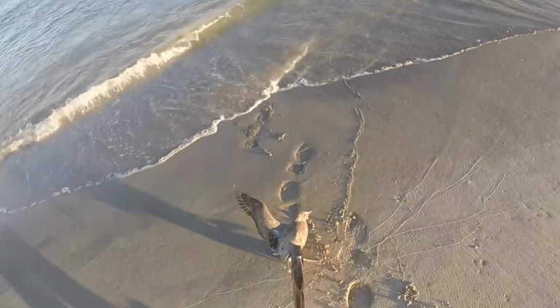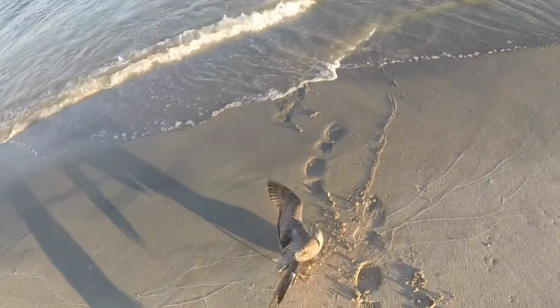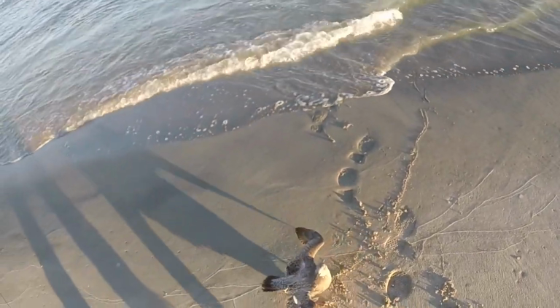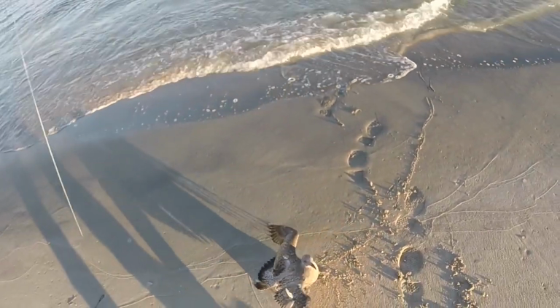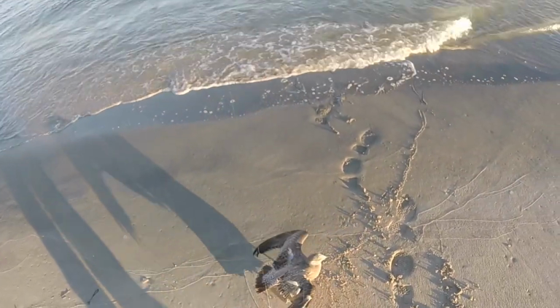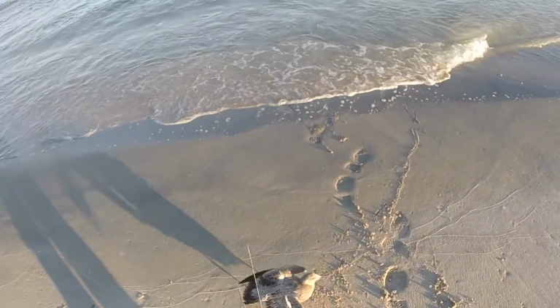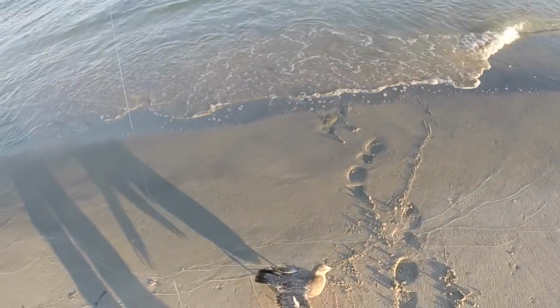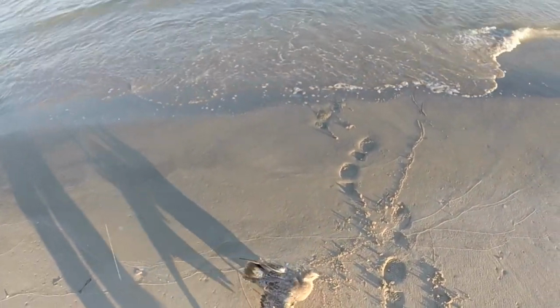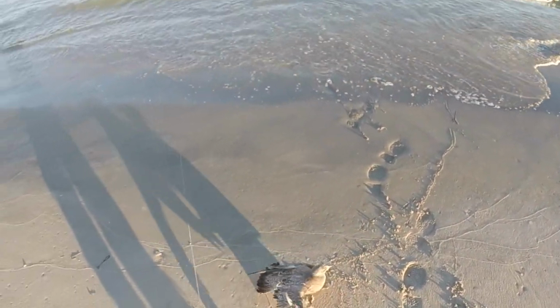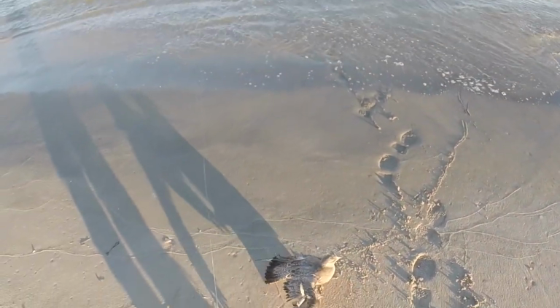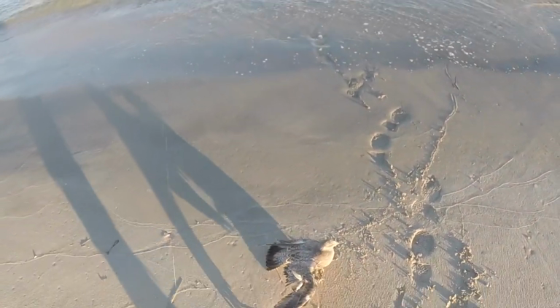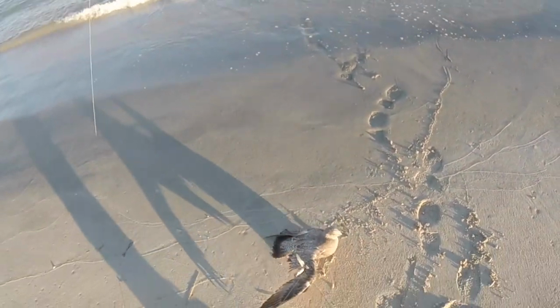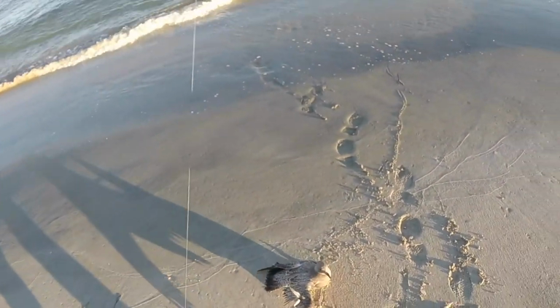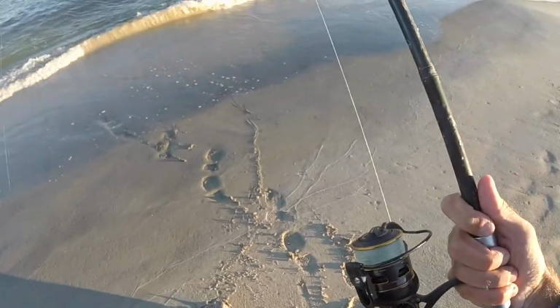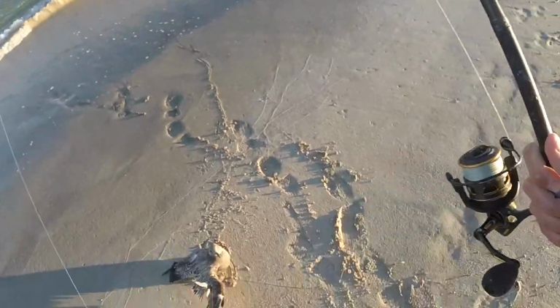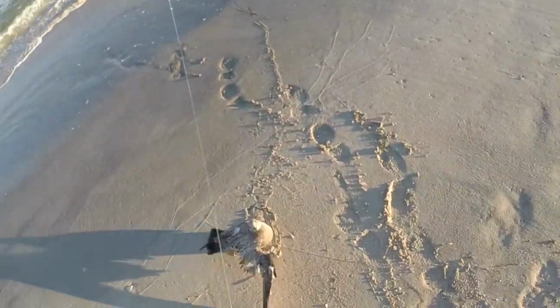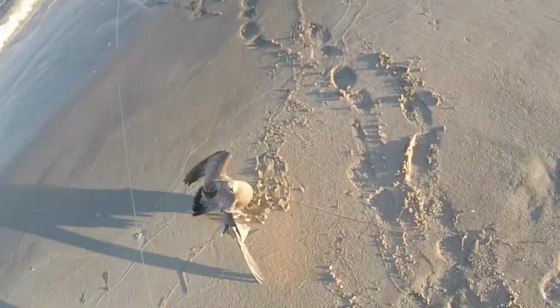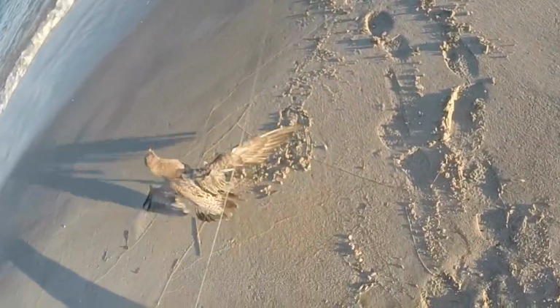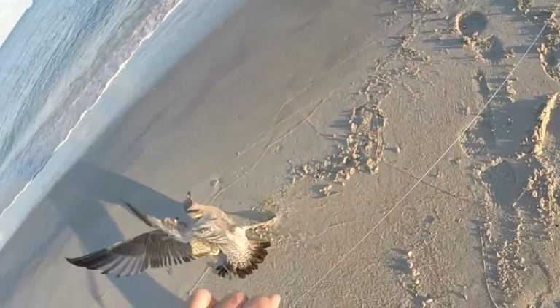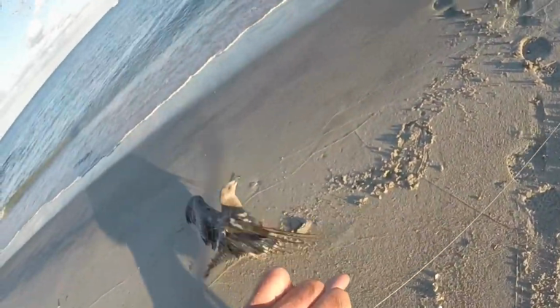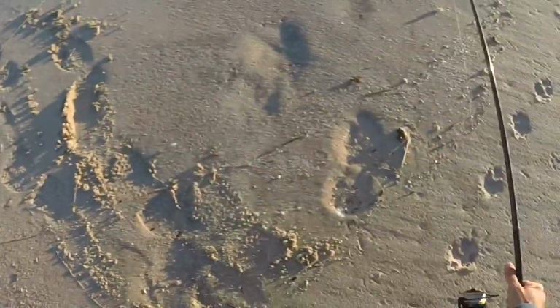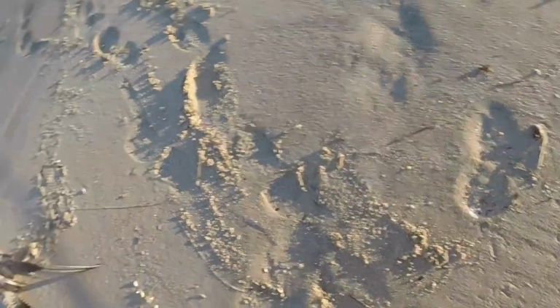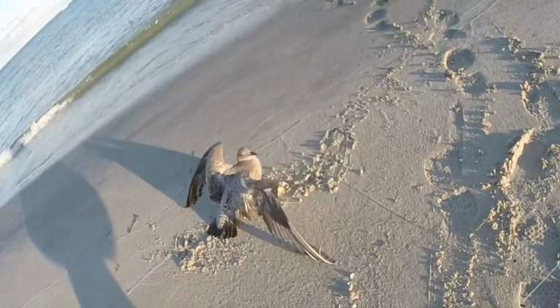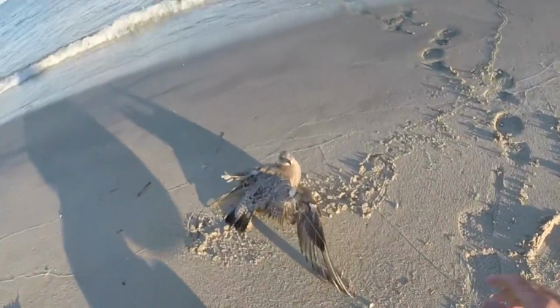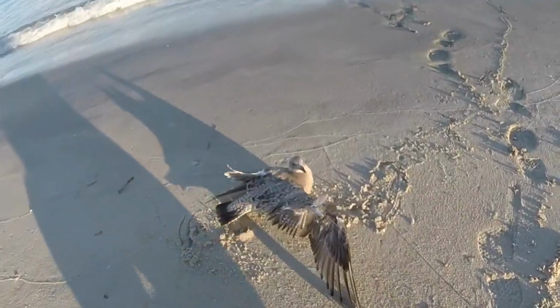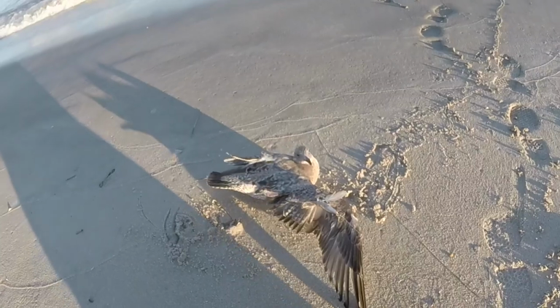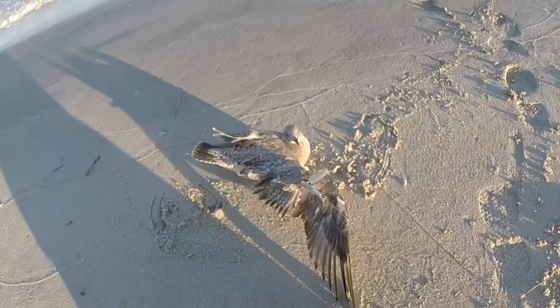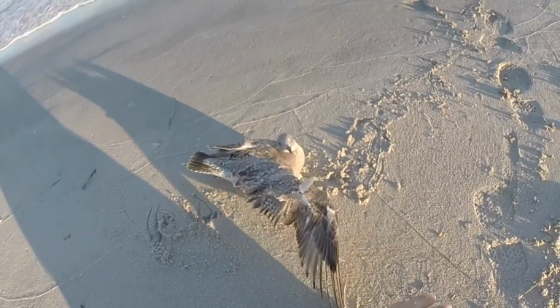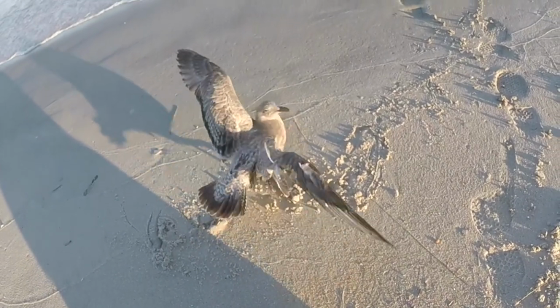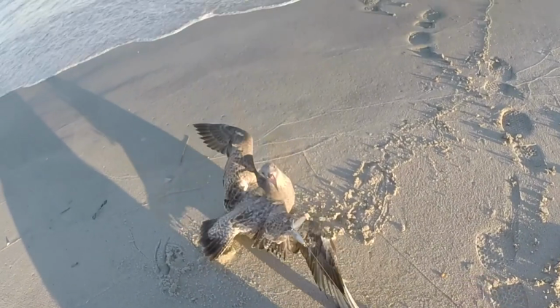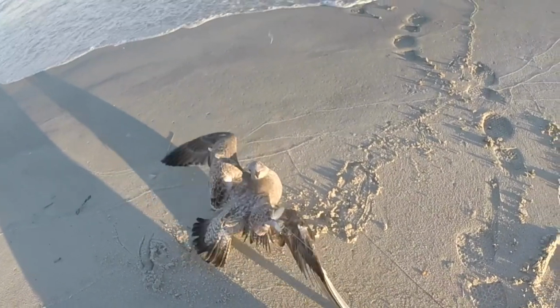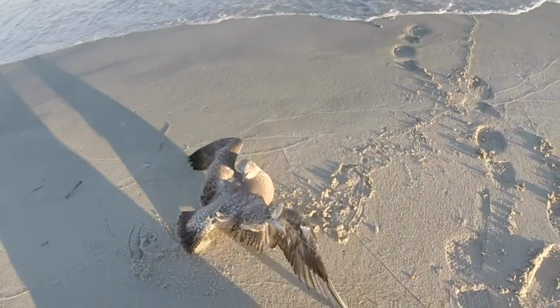I'm gonna show you guys how to properly untangle a seagull. You're gonna need two hands, so put your rod down. You want to cover his eyes and his beak.